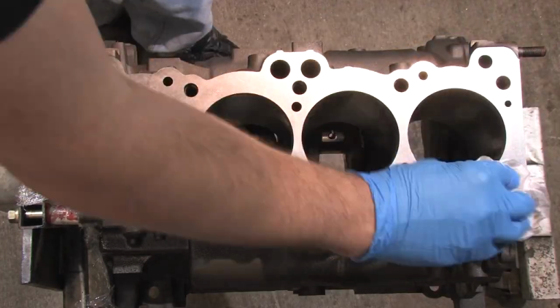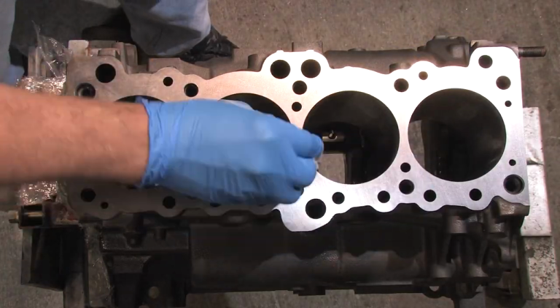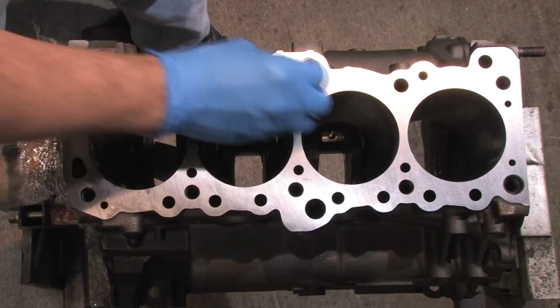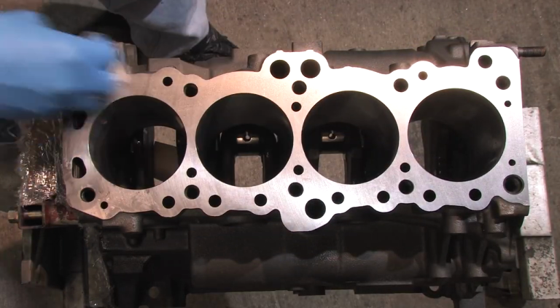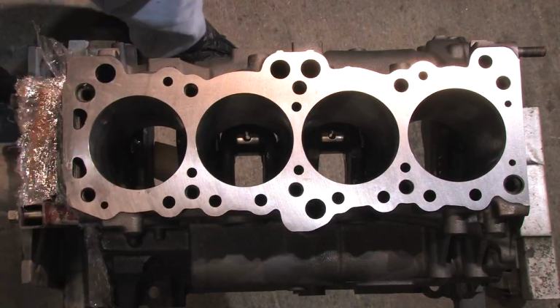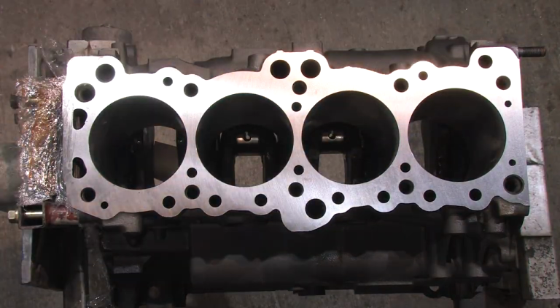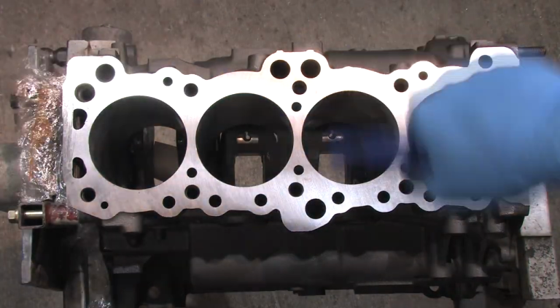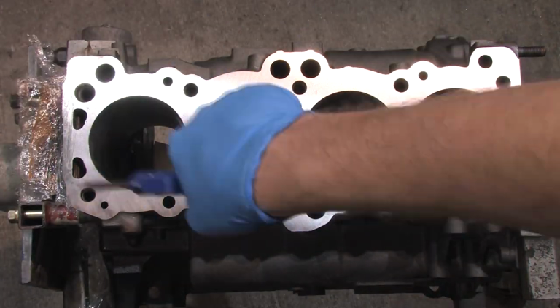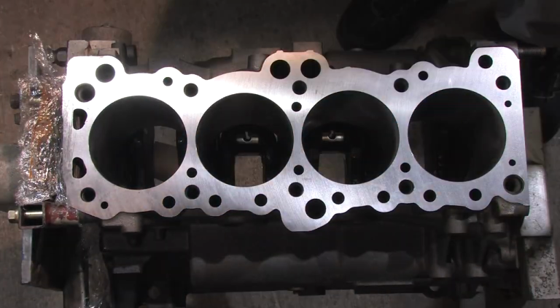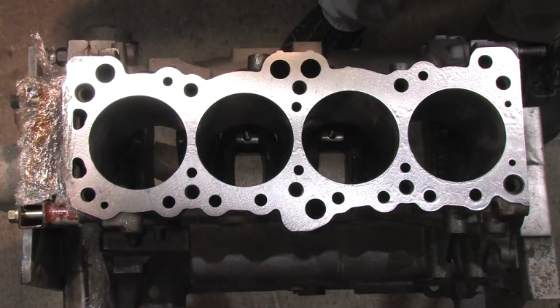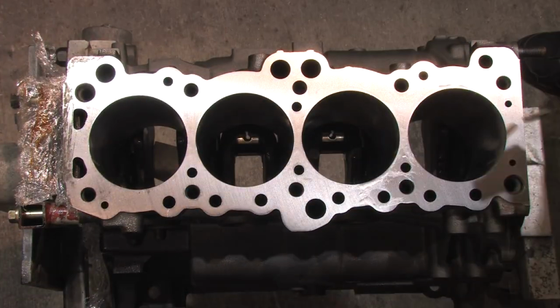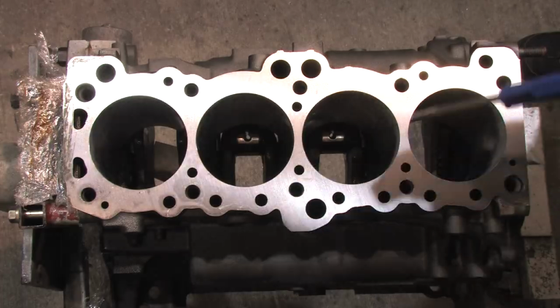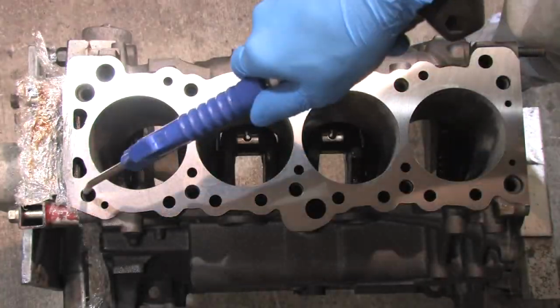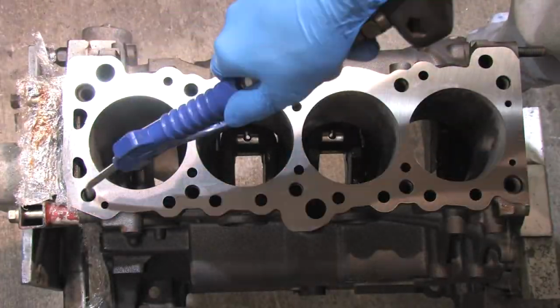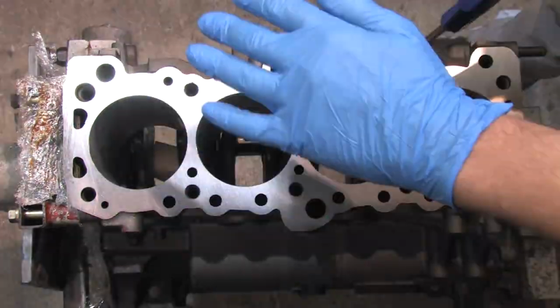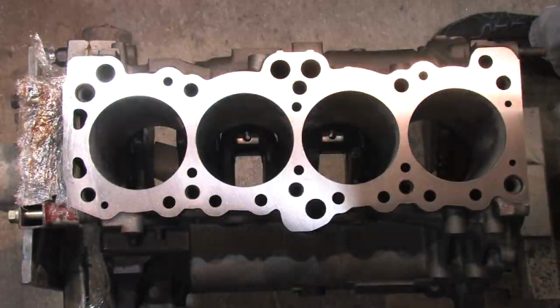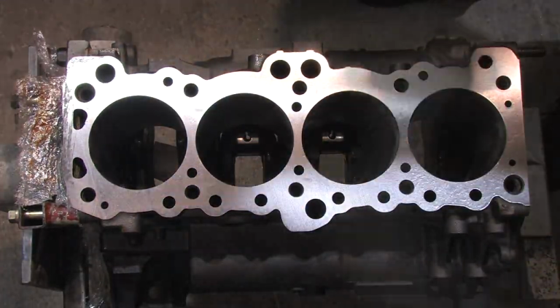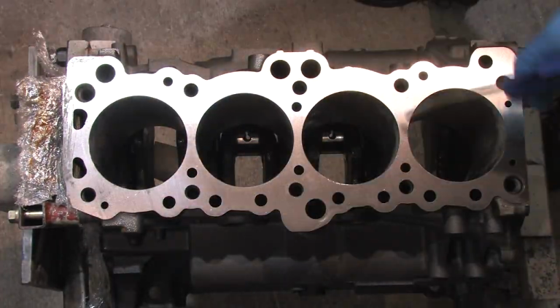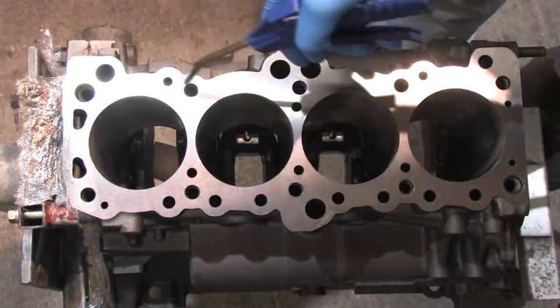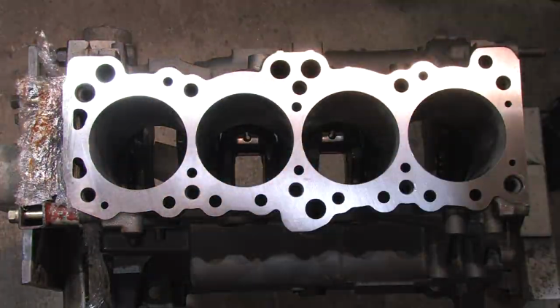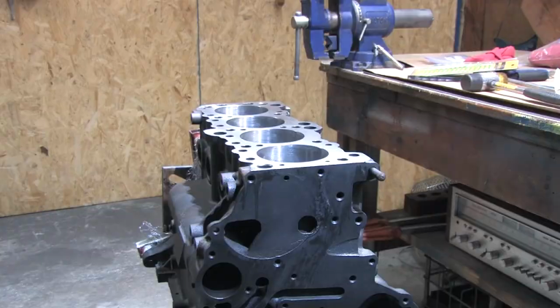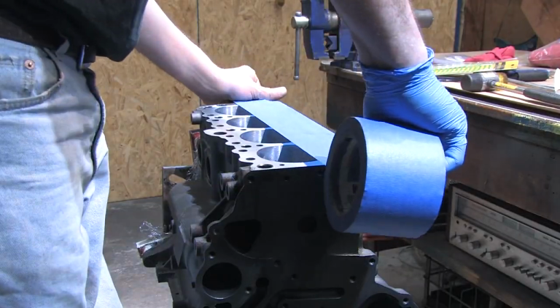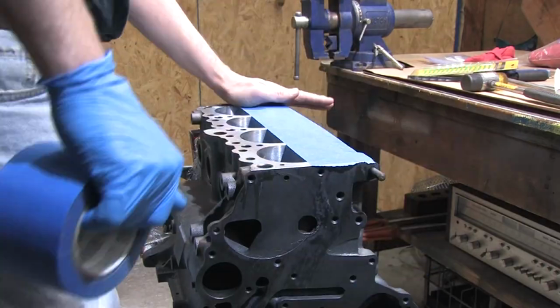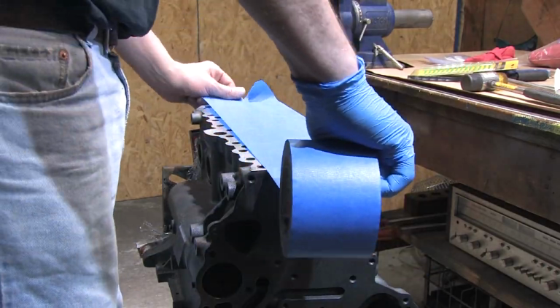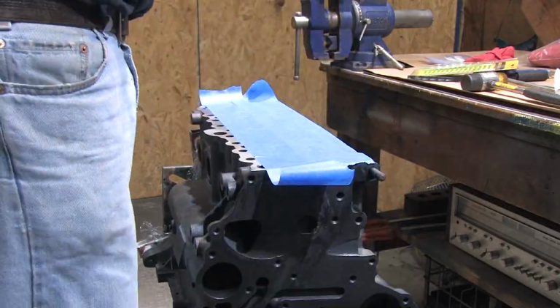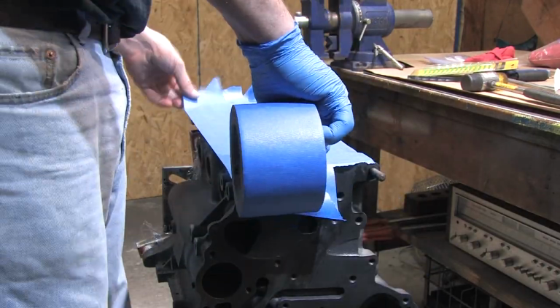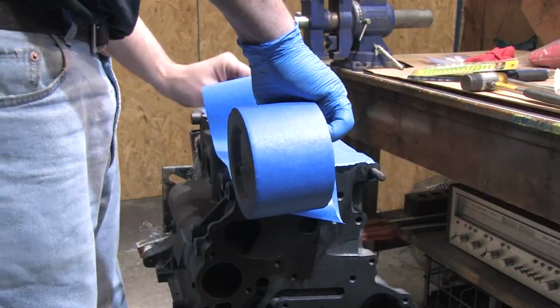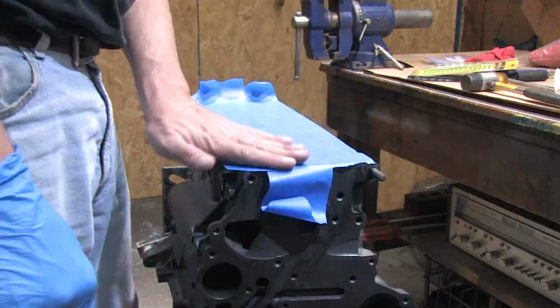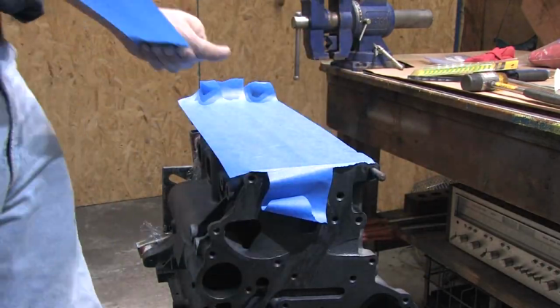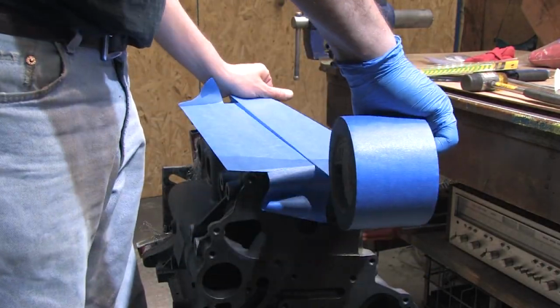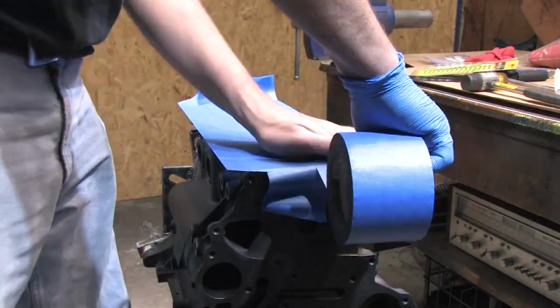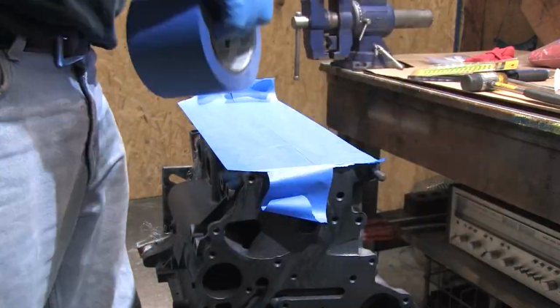Today we're going to do a main oil gallery modification to improve the performance of the oil system. If for some reason you did your machine work first, or if you have a block that doesn't need to be washed out of the machine, I'm going to take this opportunity to show you an easy way to go through extremes to ensure that you don't contaminate your oil system.